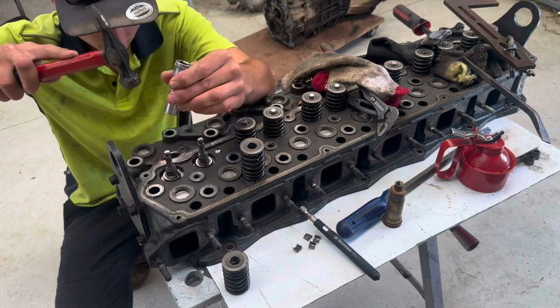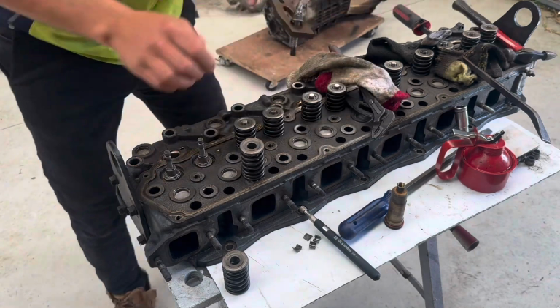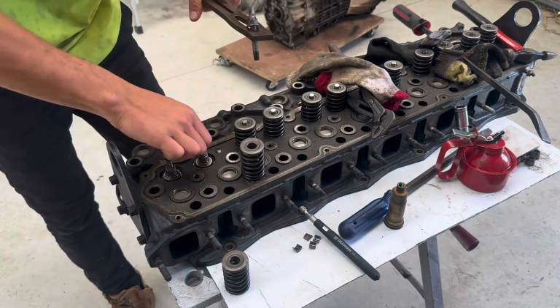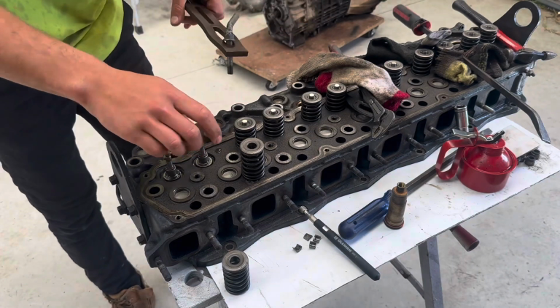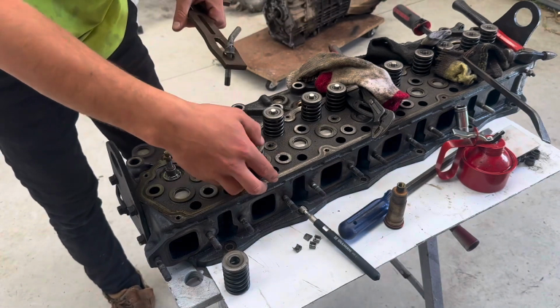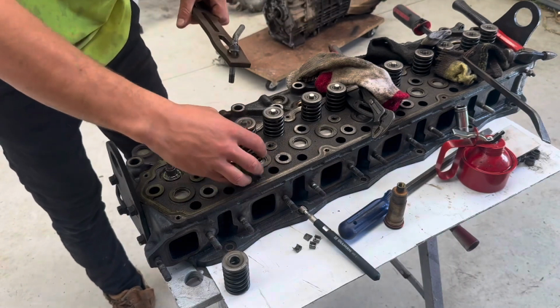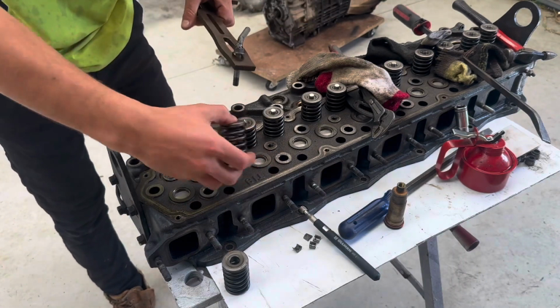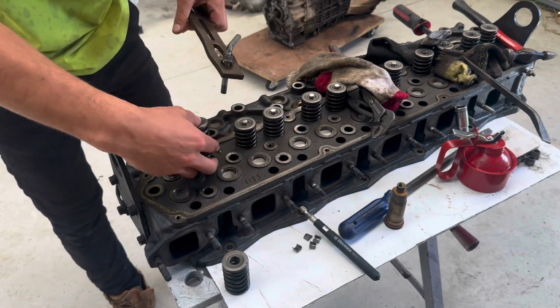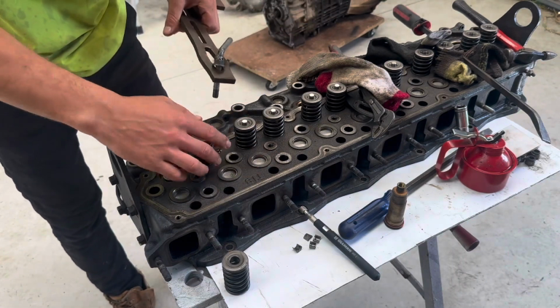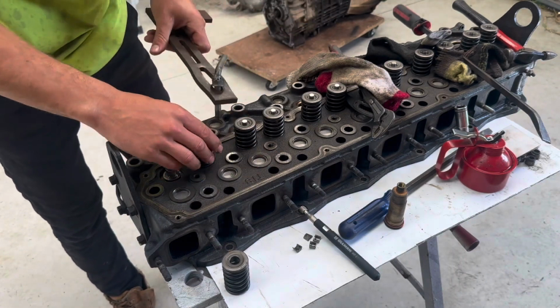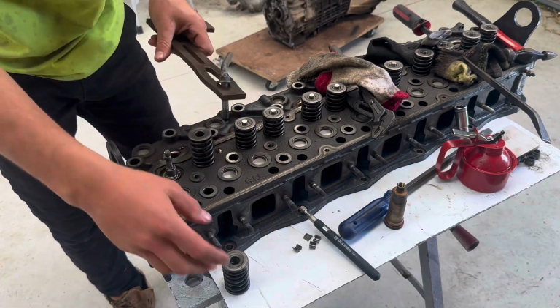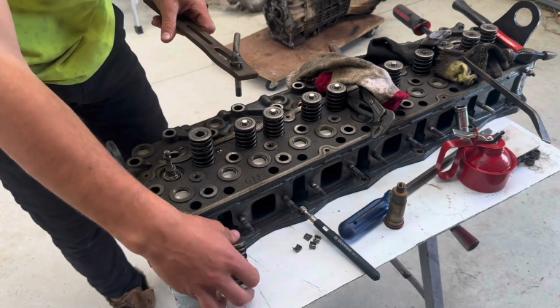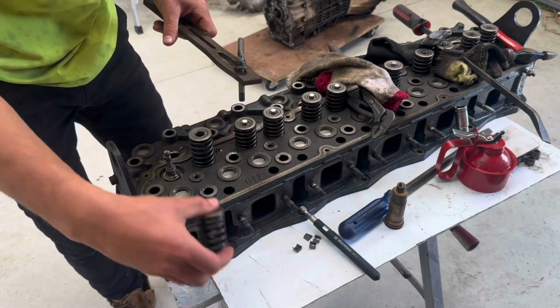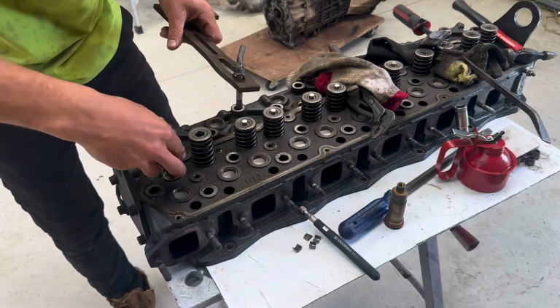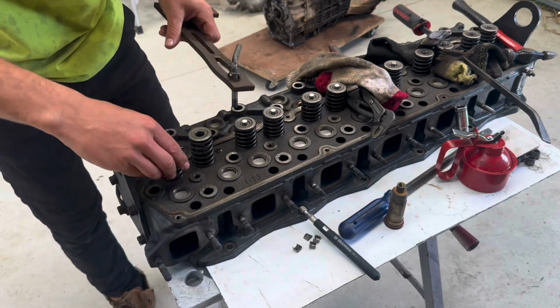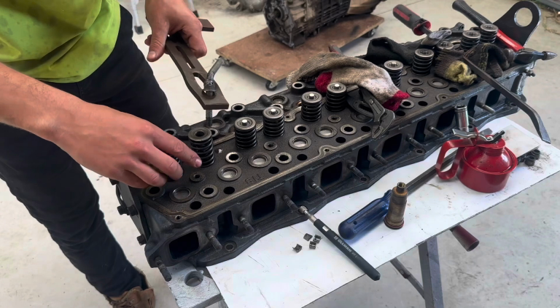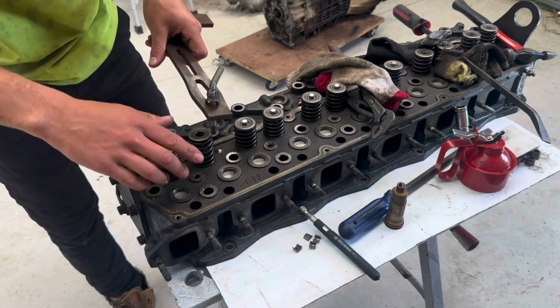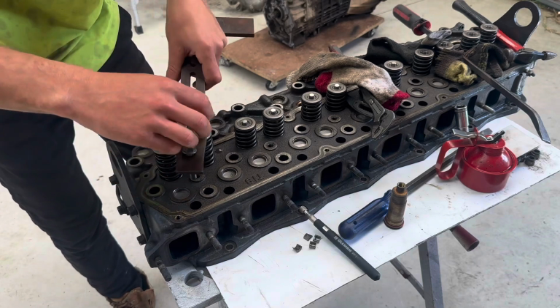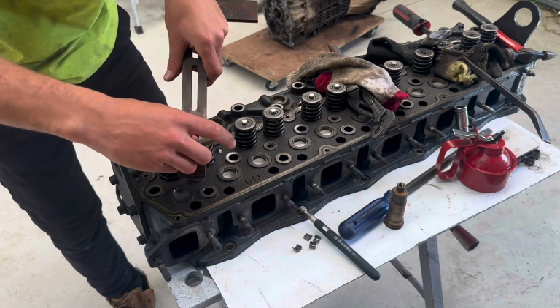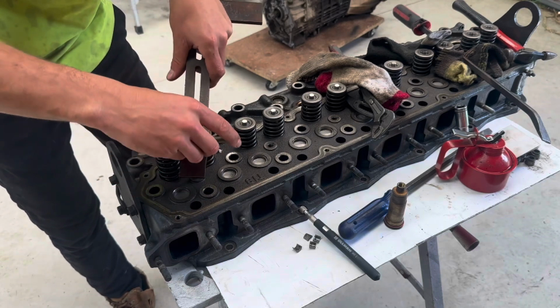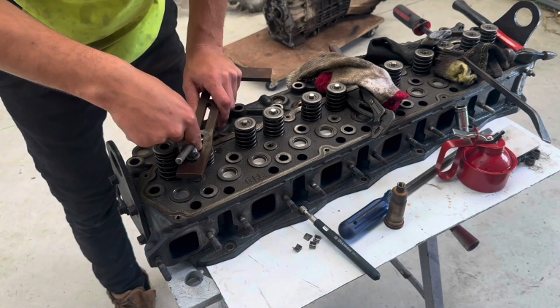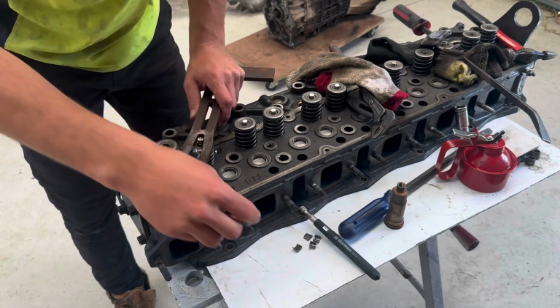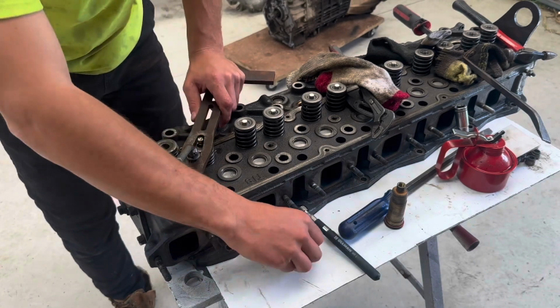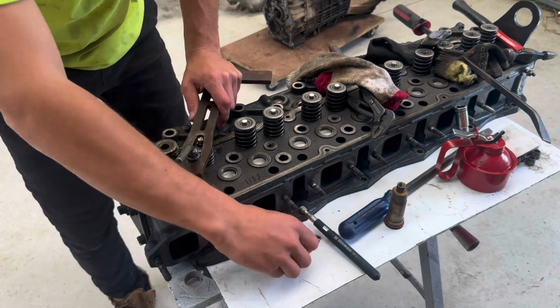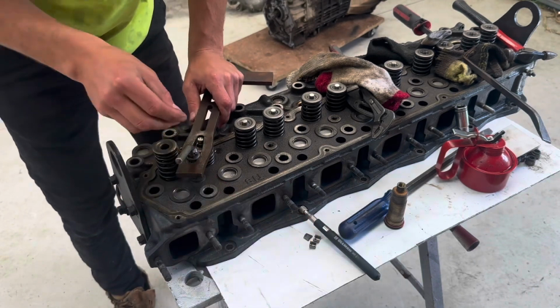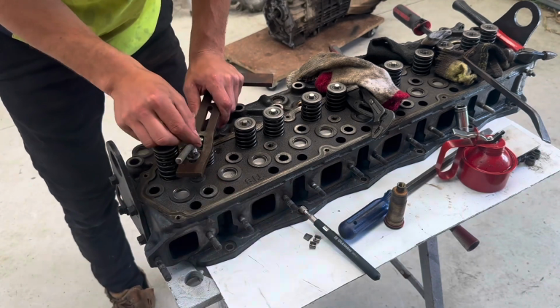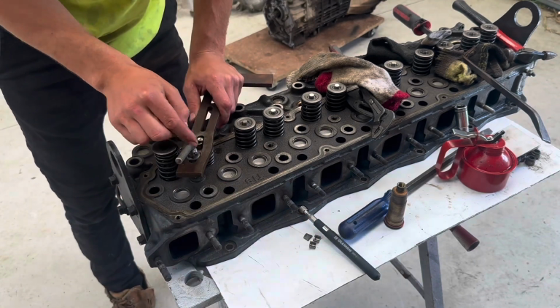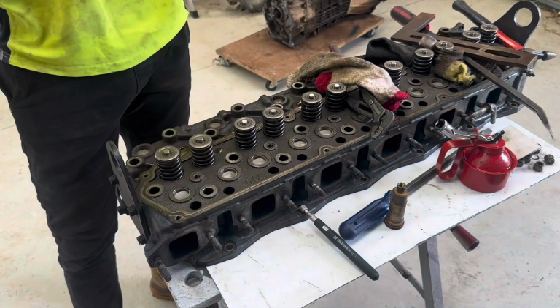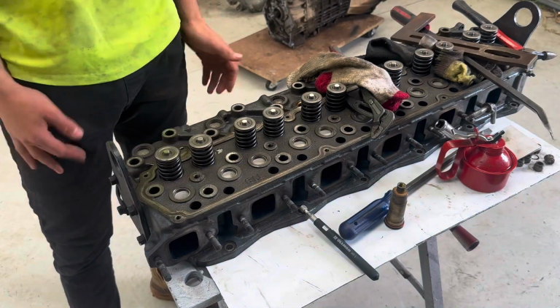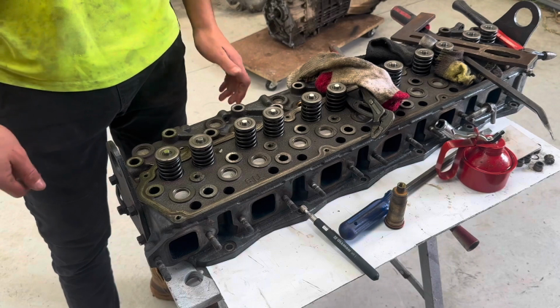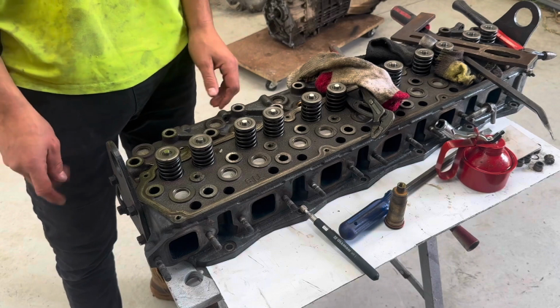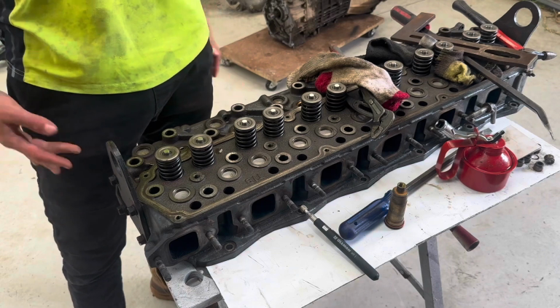That's the valve stem seals done. Now just put the valve springs back on, use my tool again and drop the collets in. The head's ready to go back on.